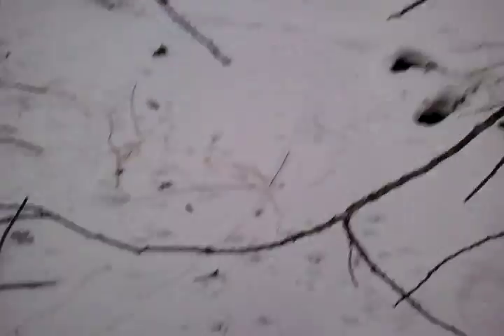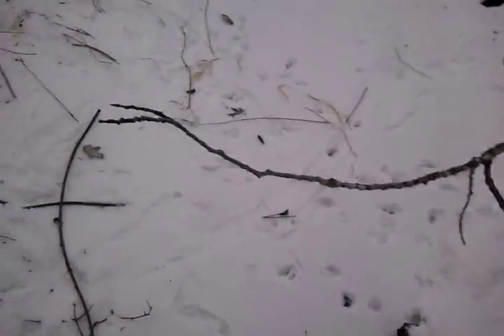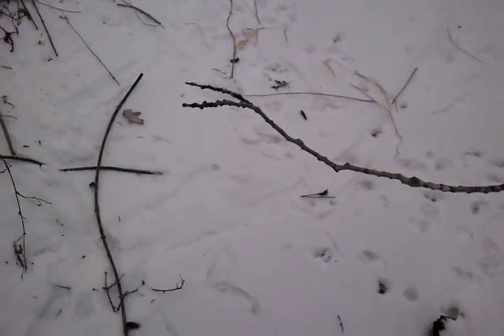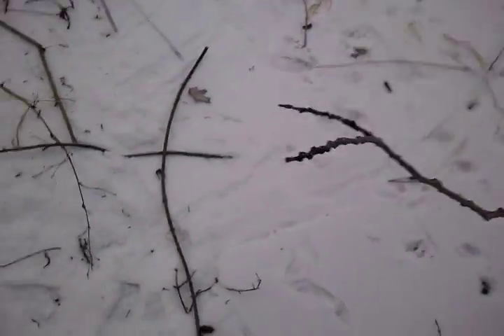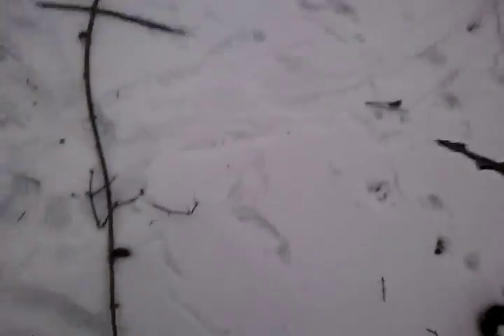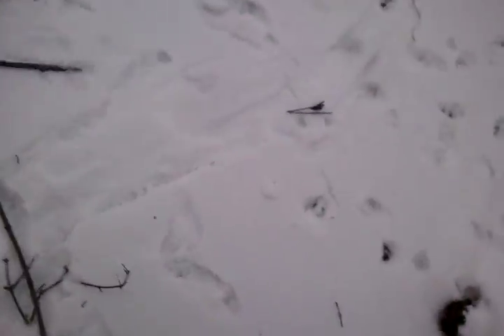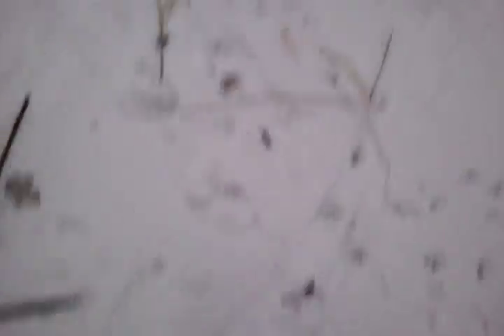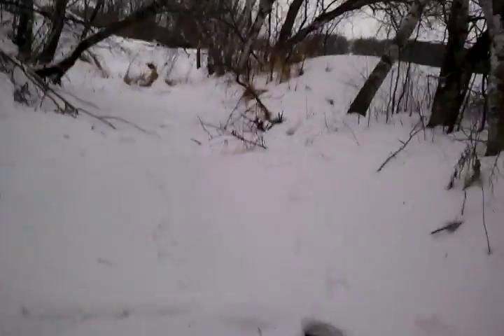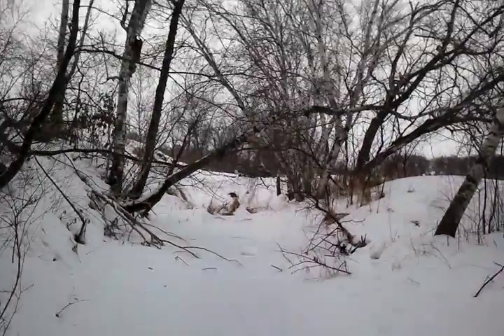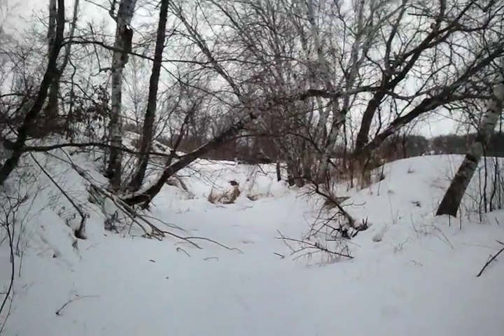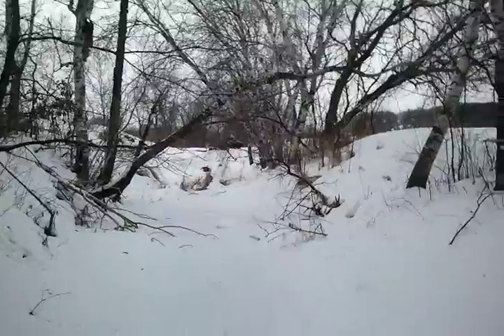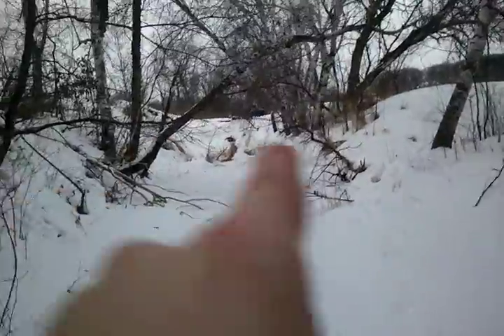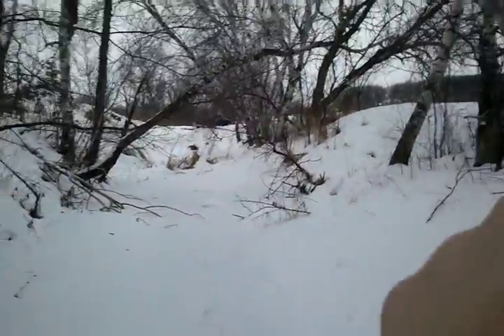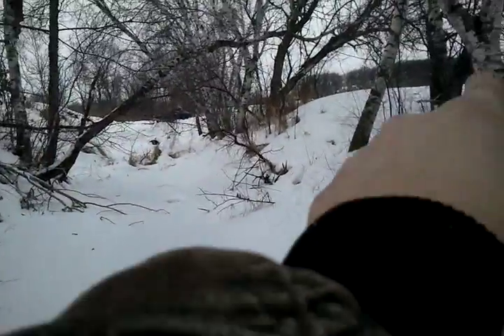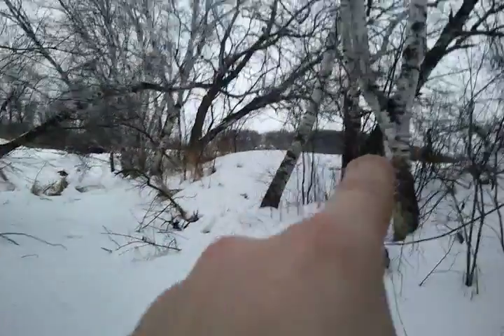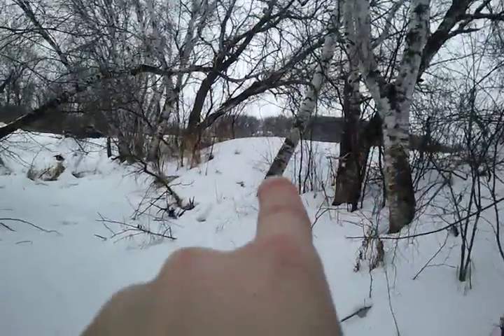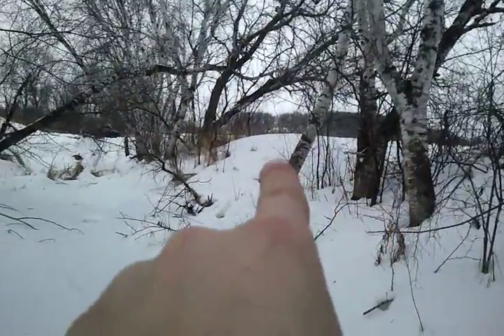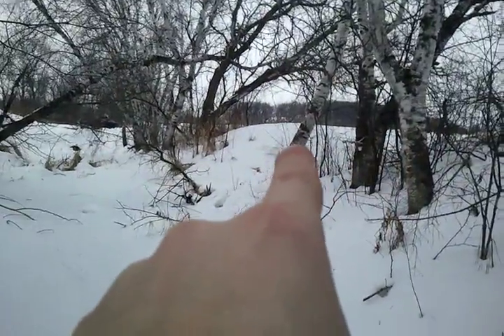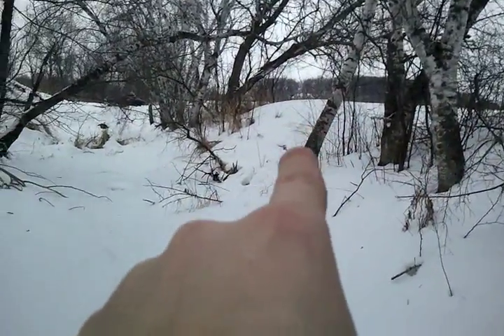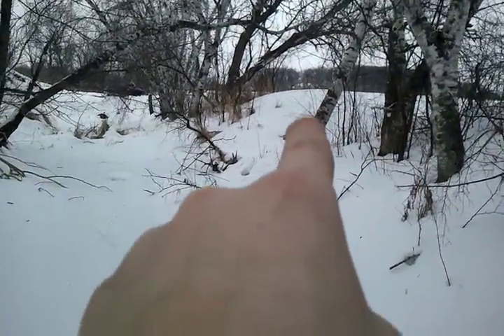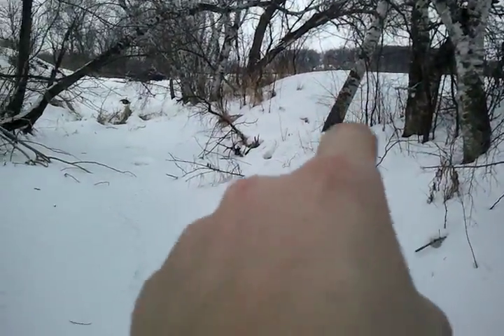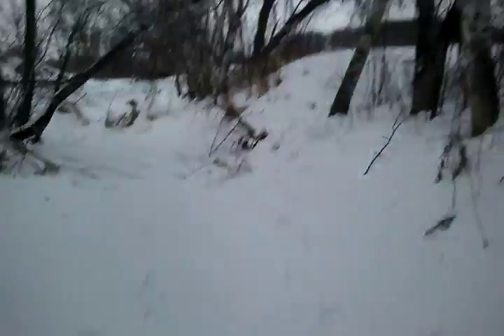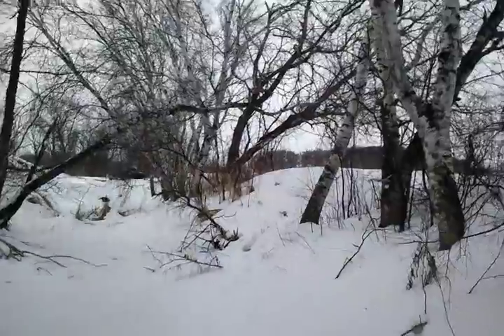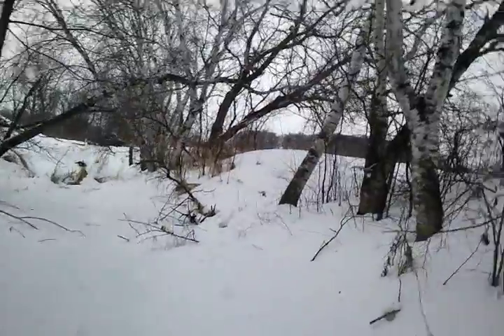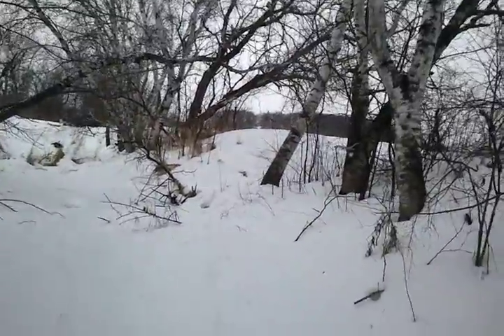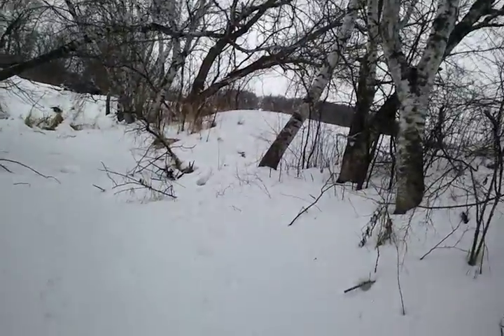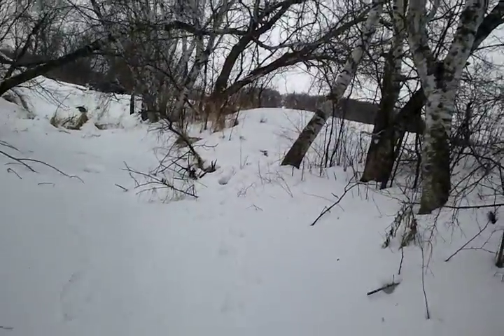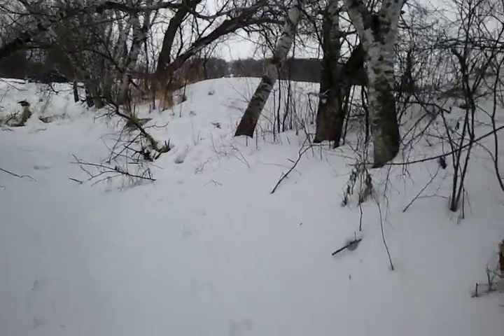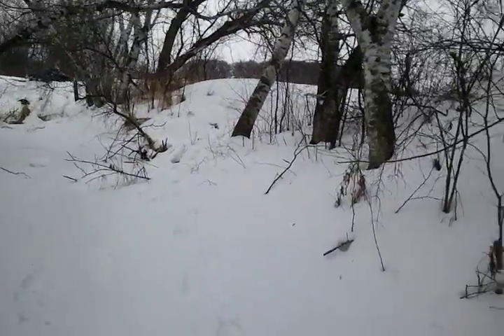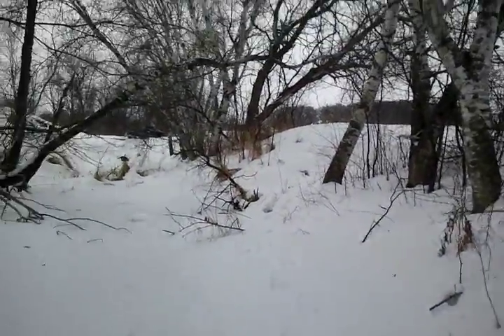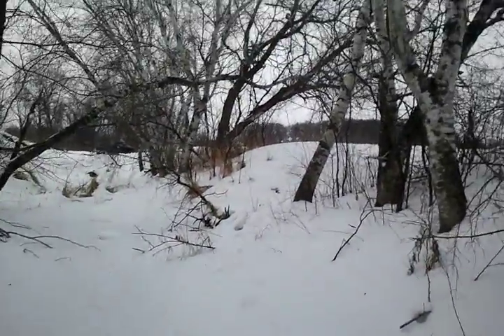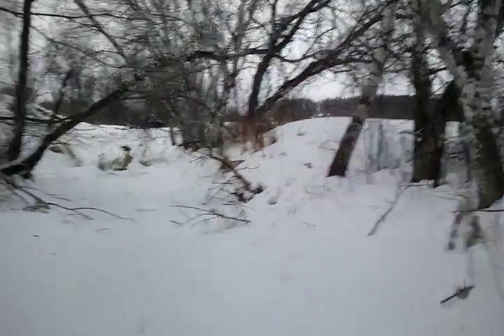Here checking a foxtrap. Up there you can see my snowmobile. There's a bridge about 10 yards that way. There was a foxtrap set. I had a guy out here helping me — he made the set.